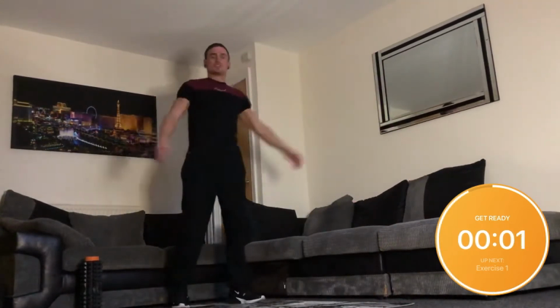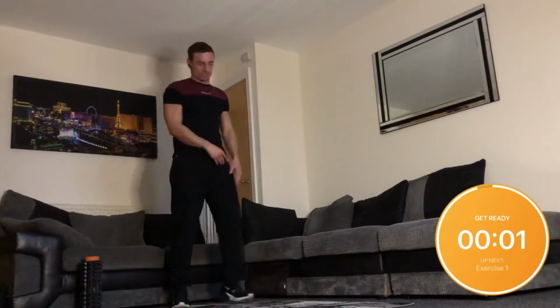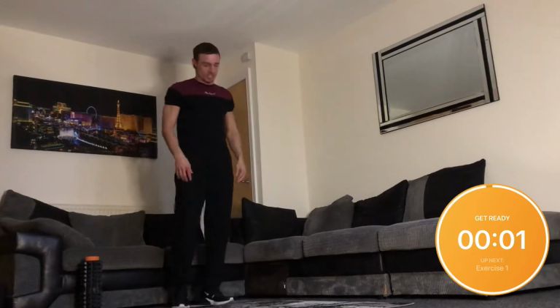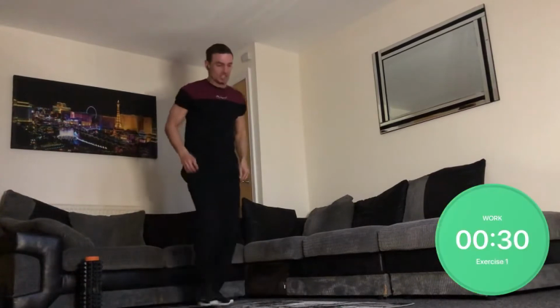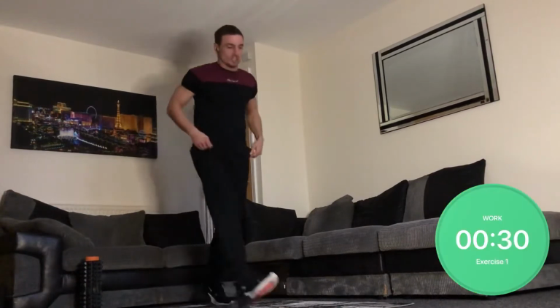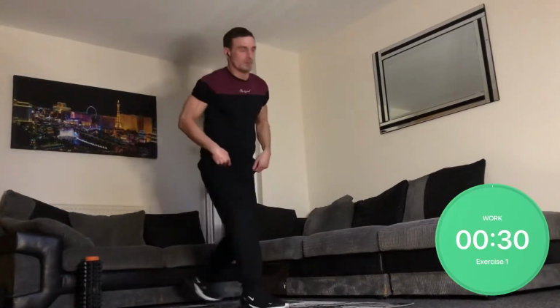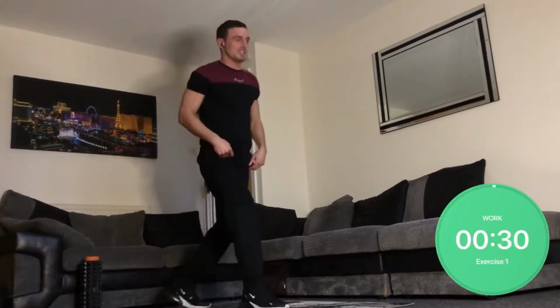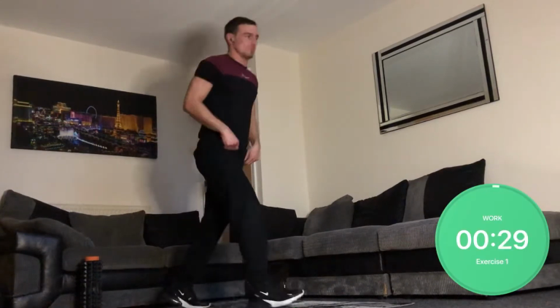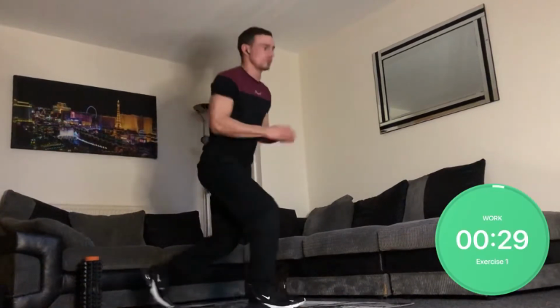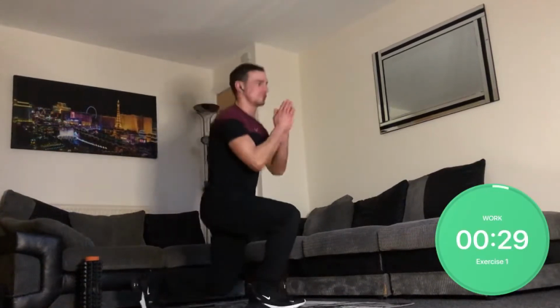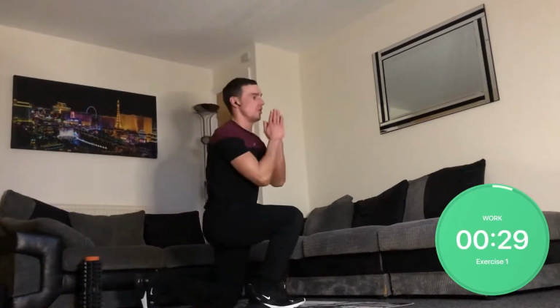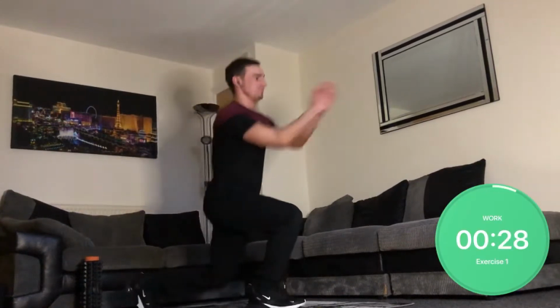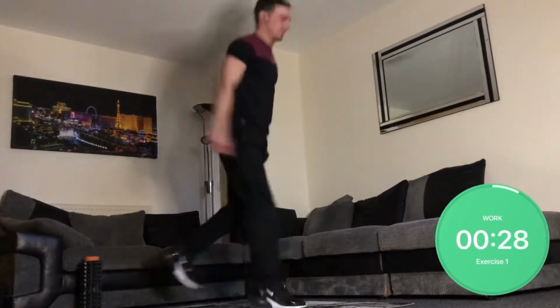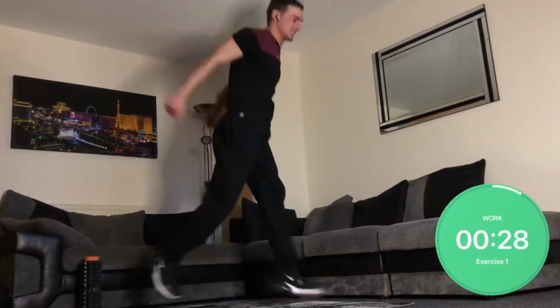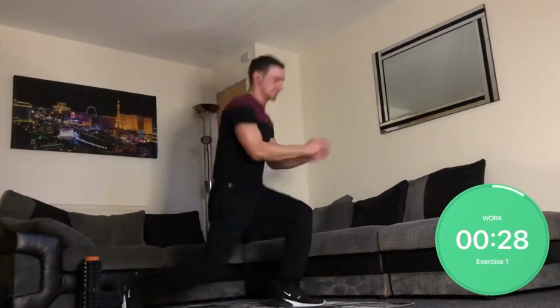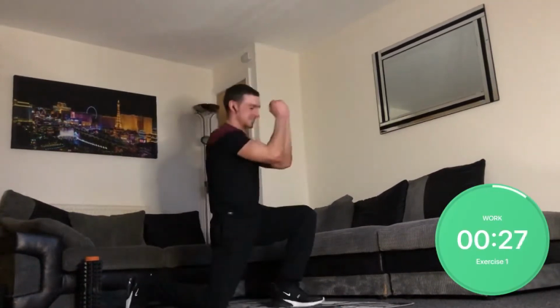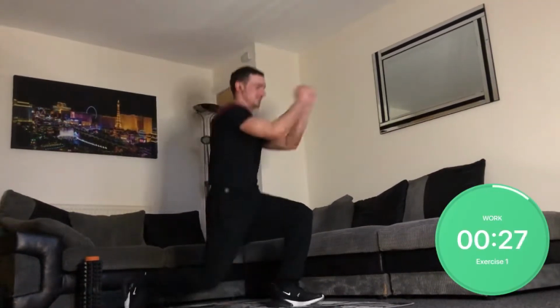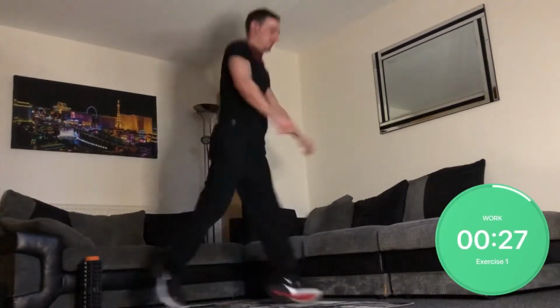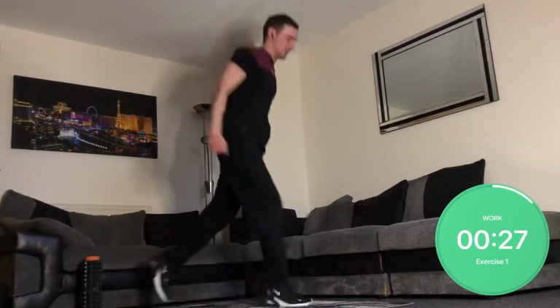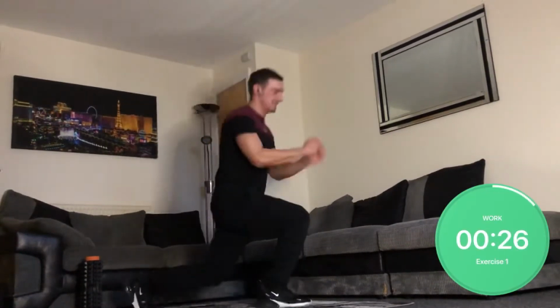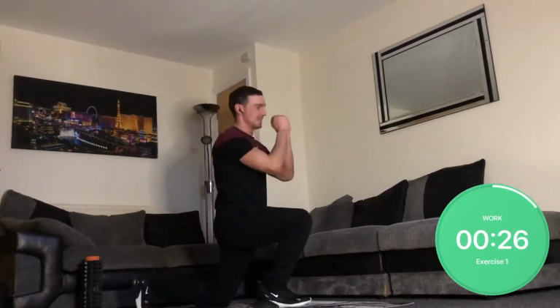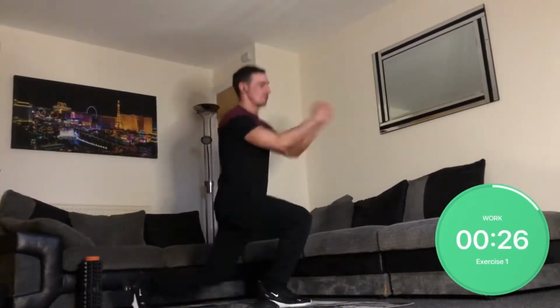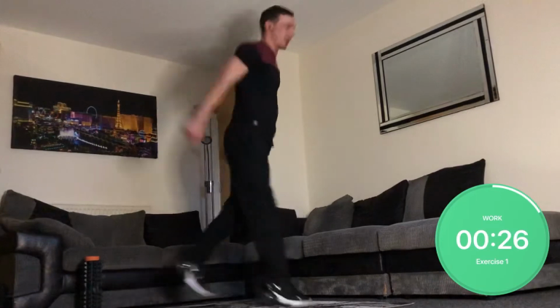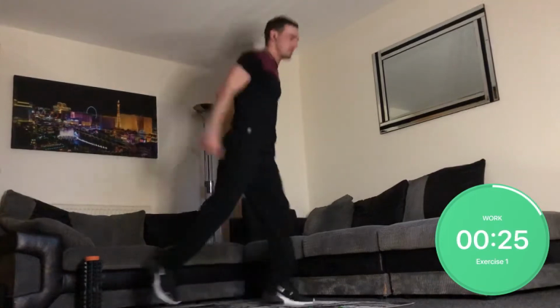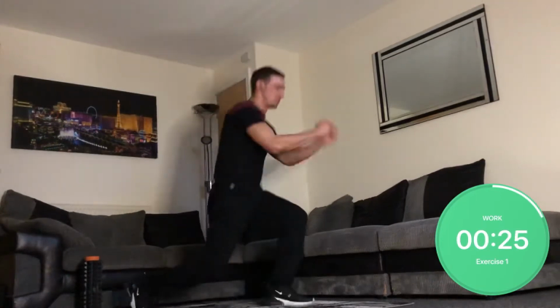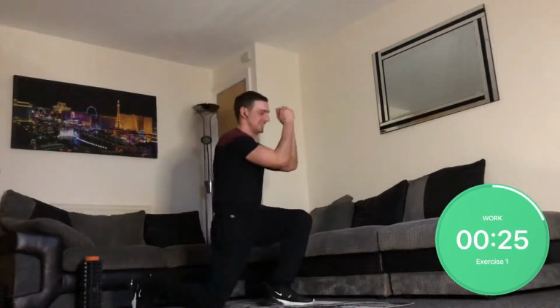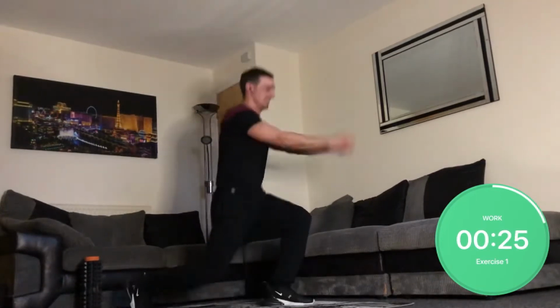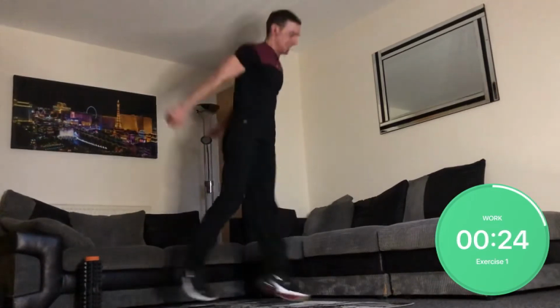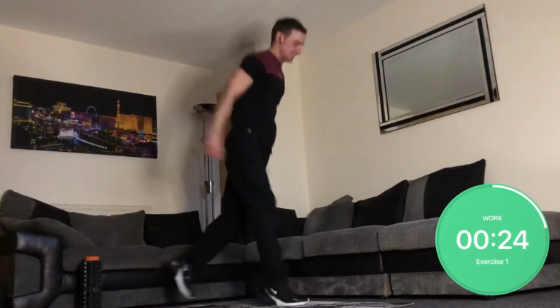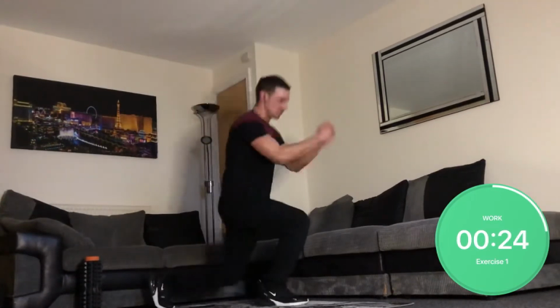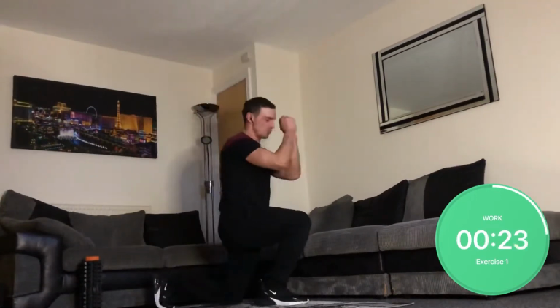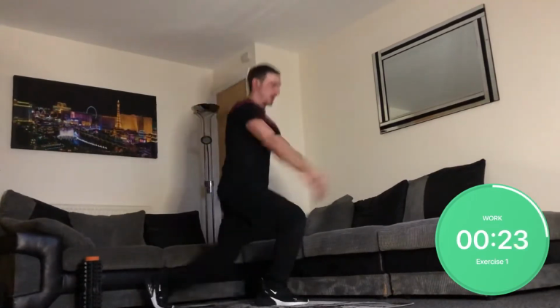Squats, jumping into an ulterior squat. Get that knee right down people — this is a great warm-up.